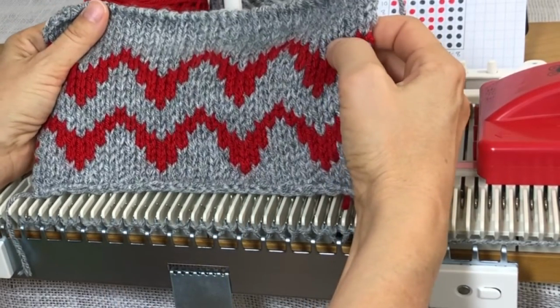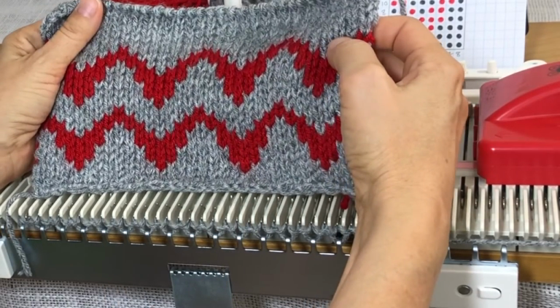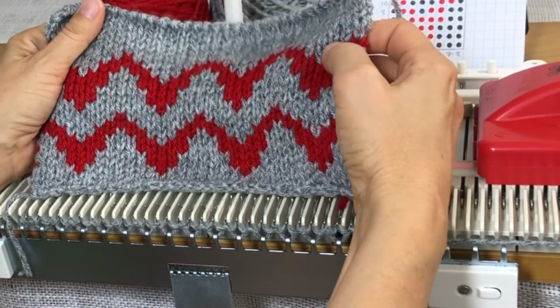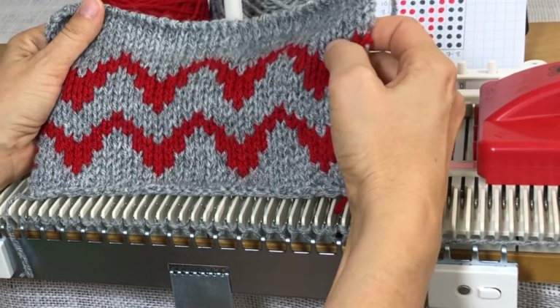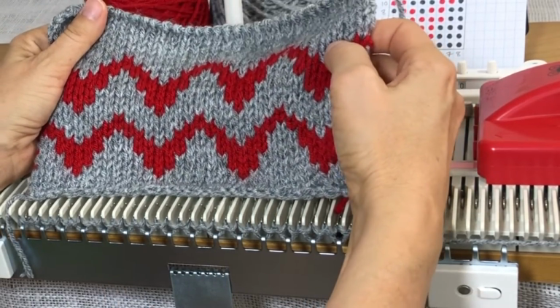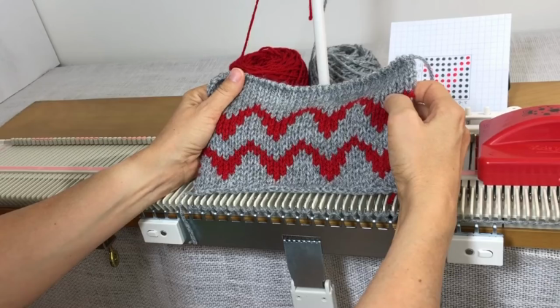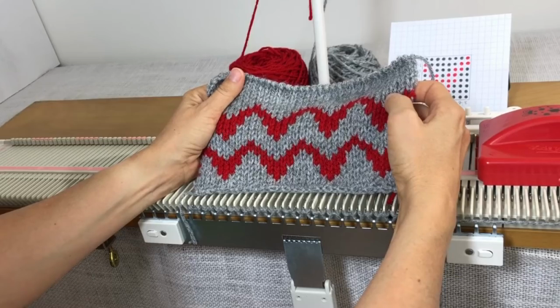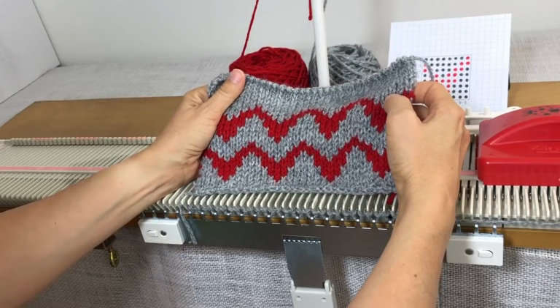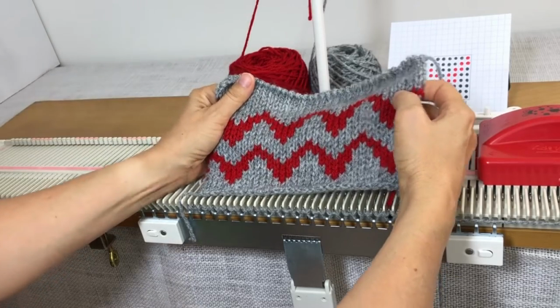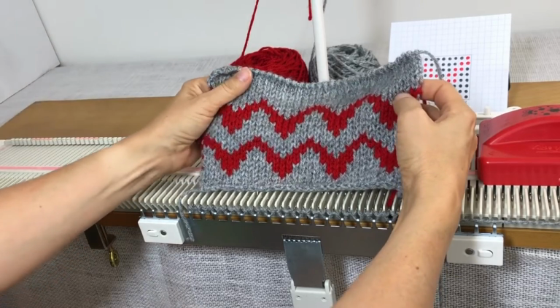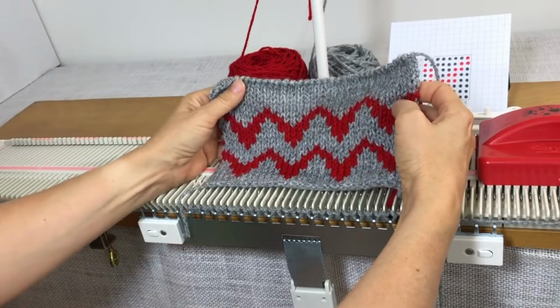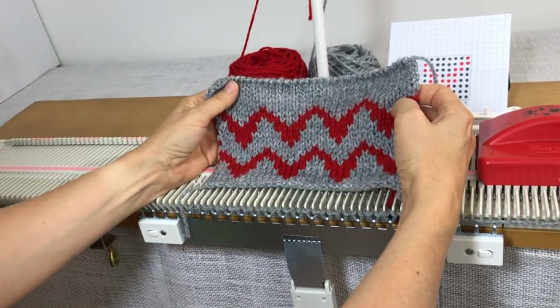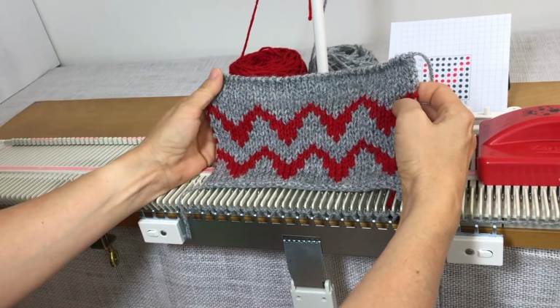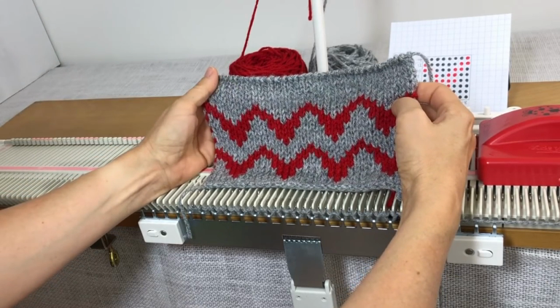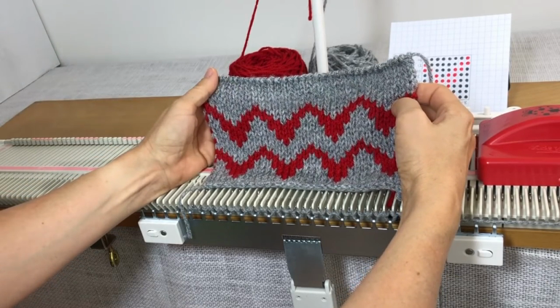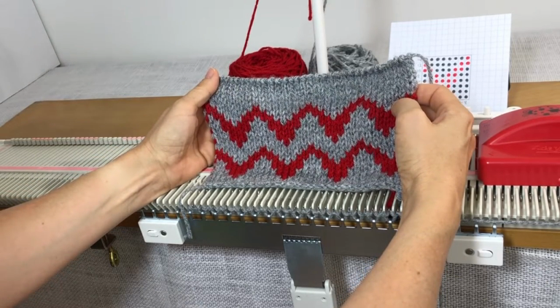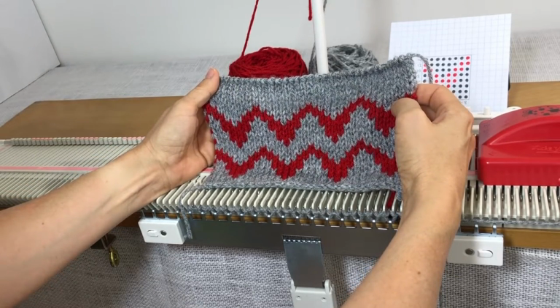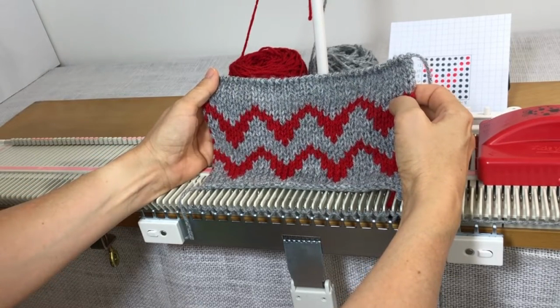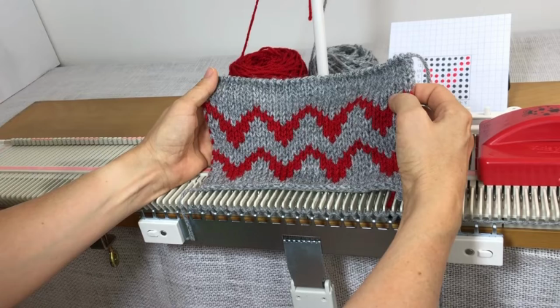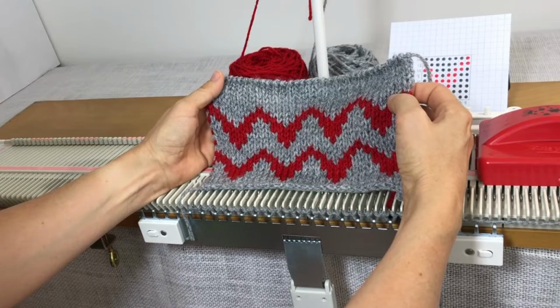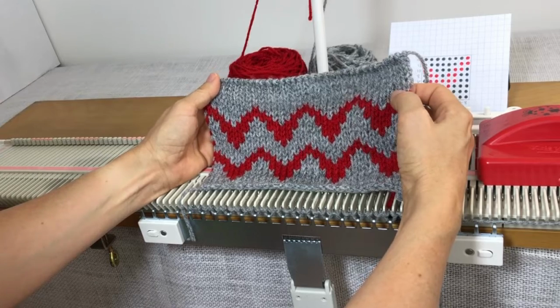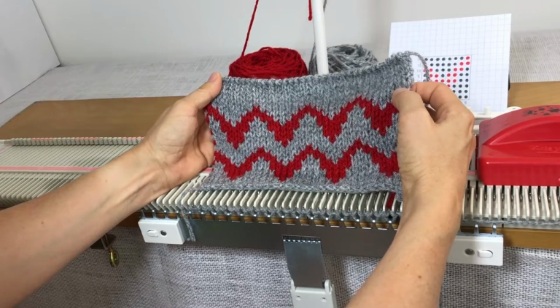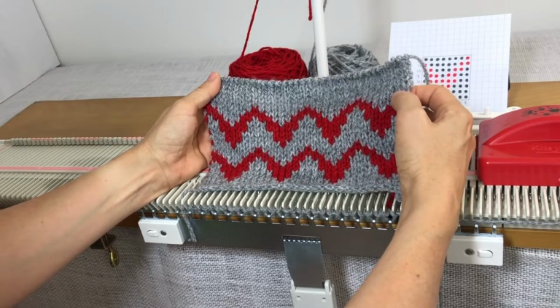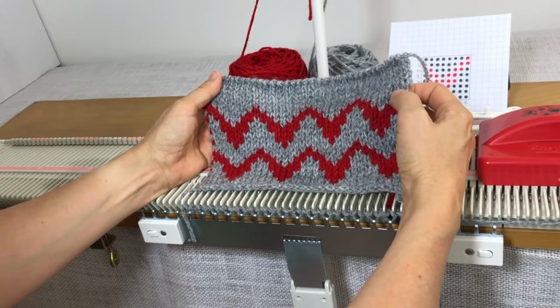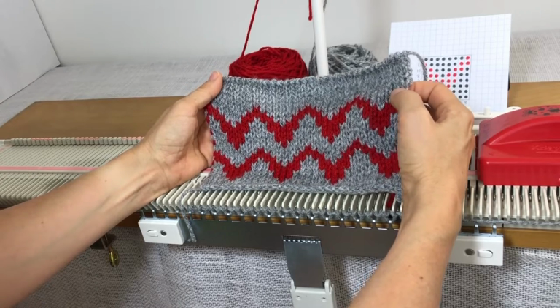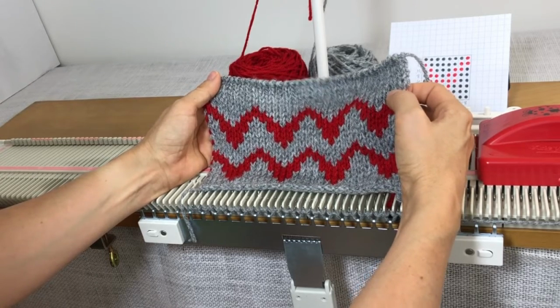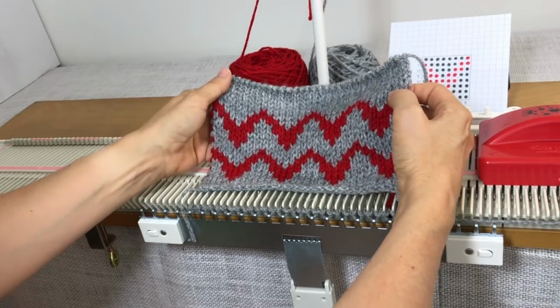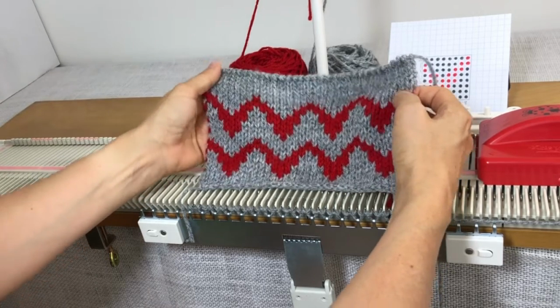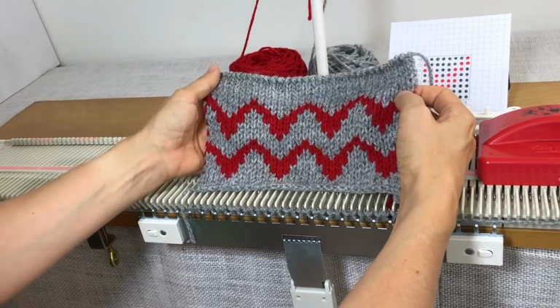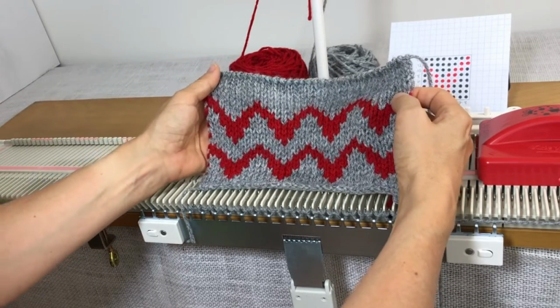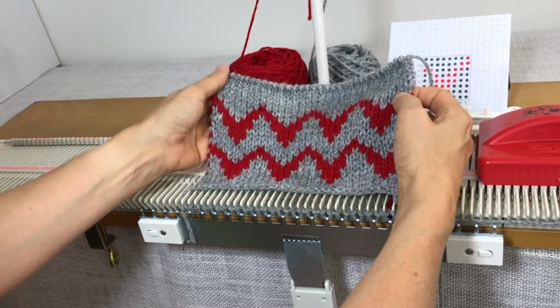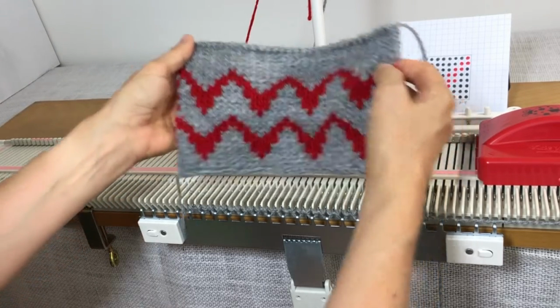I'm building on the technique I showed you in the last video, which was called Faster Fair Isle. If you haven't seen that one yet, you may want to watch that one first — I'll put a link in the description.